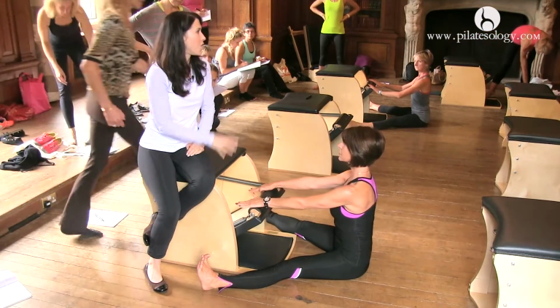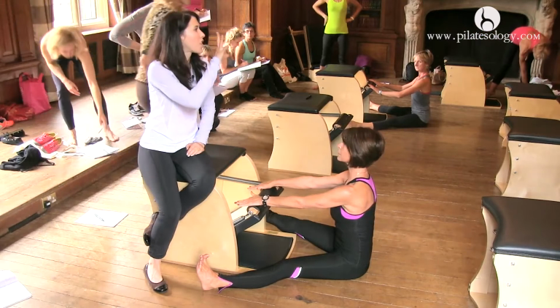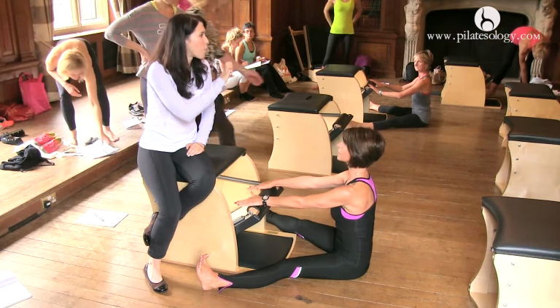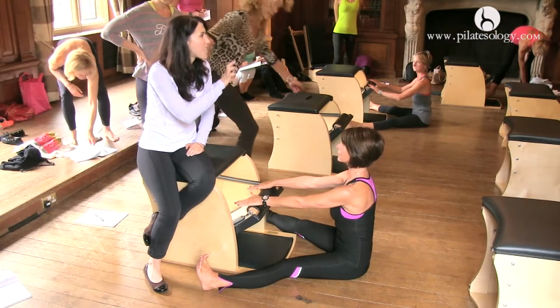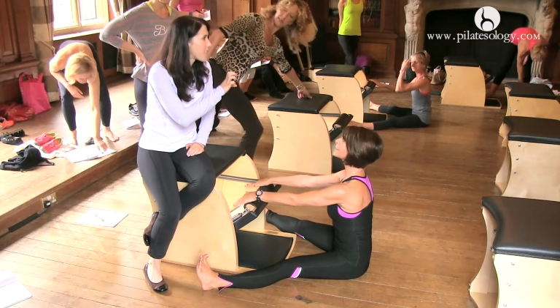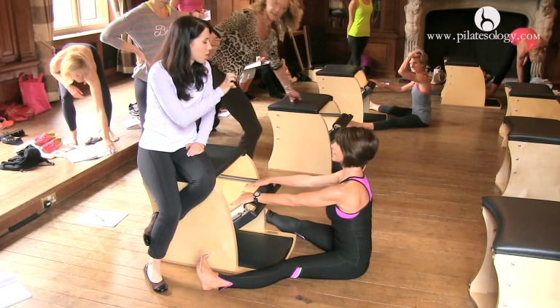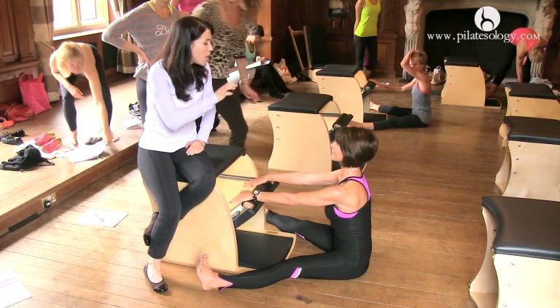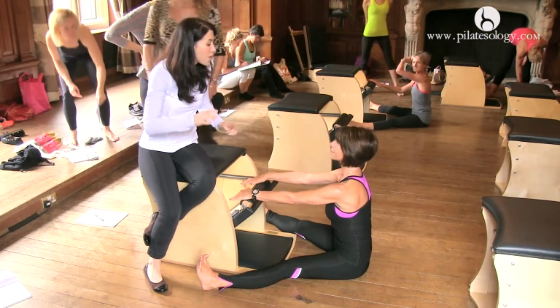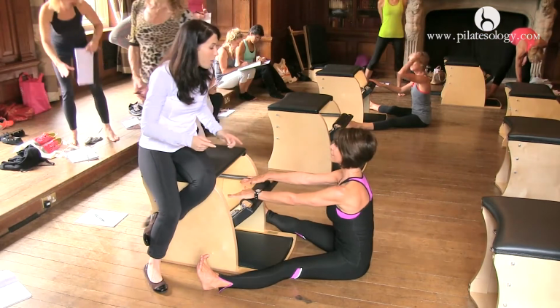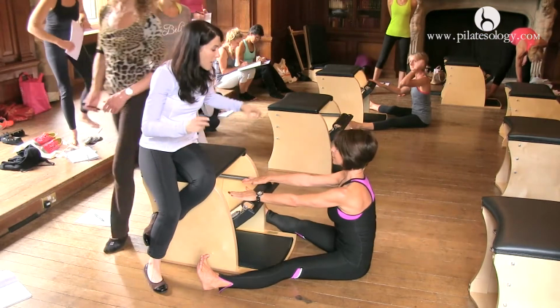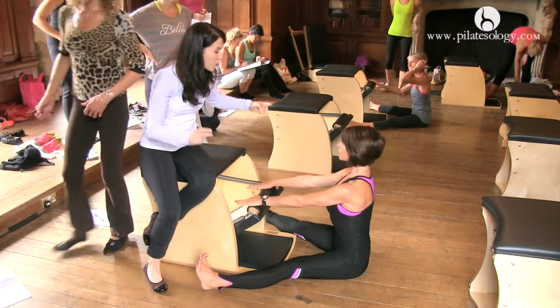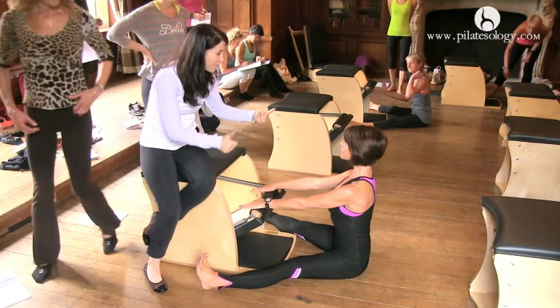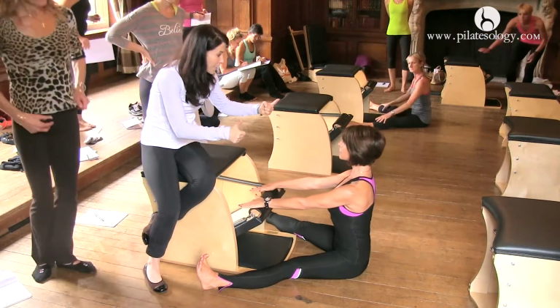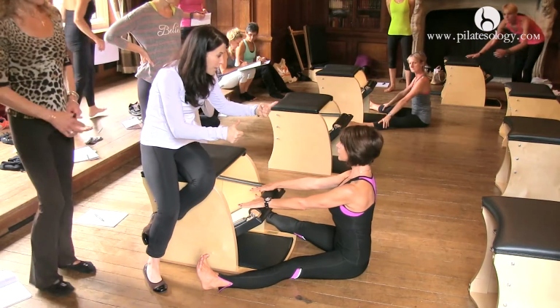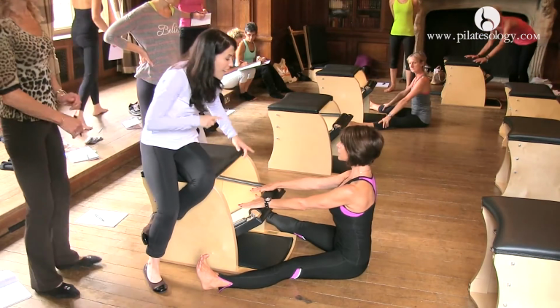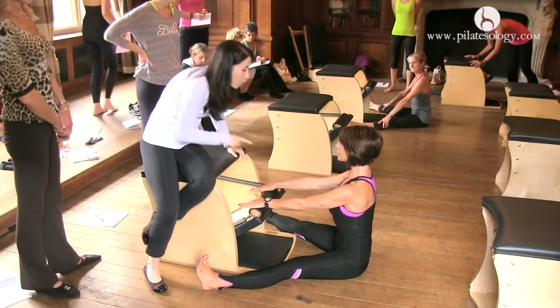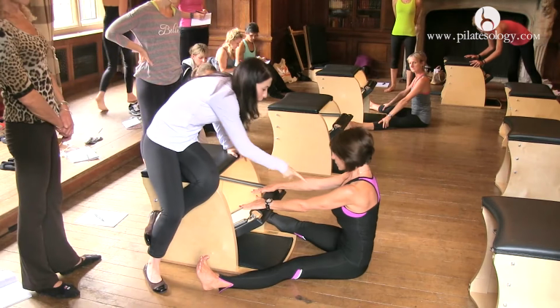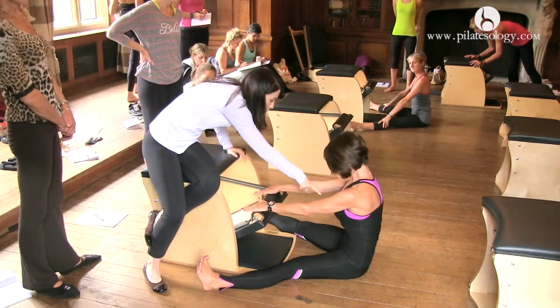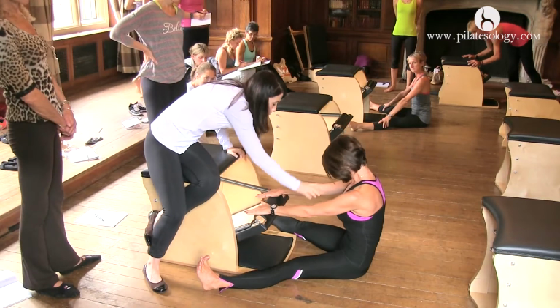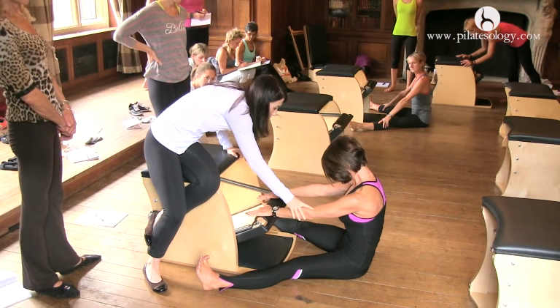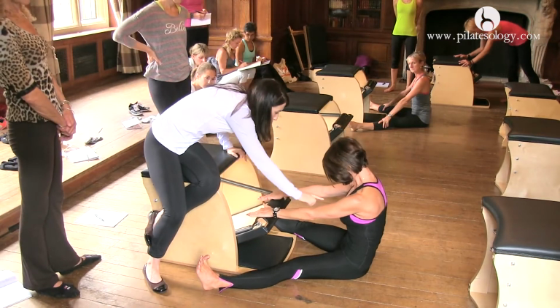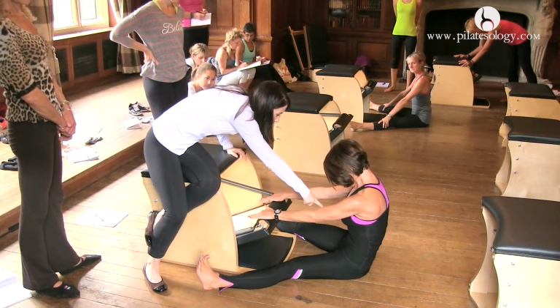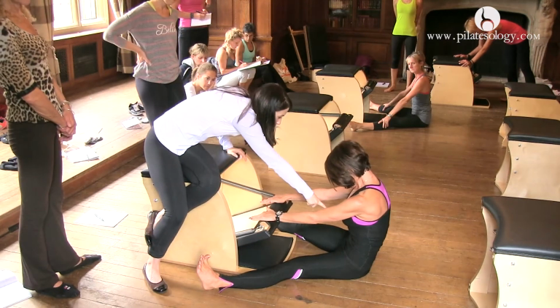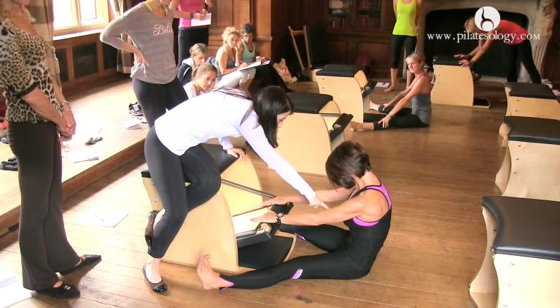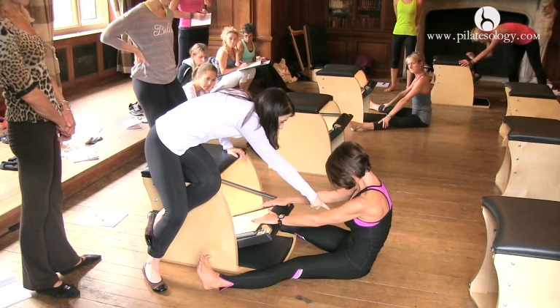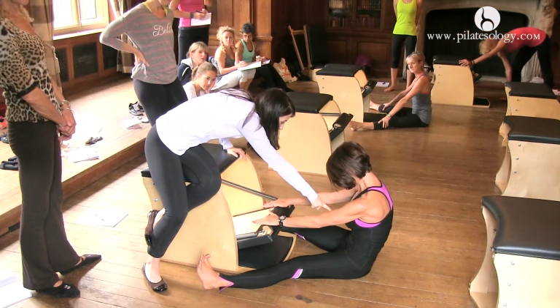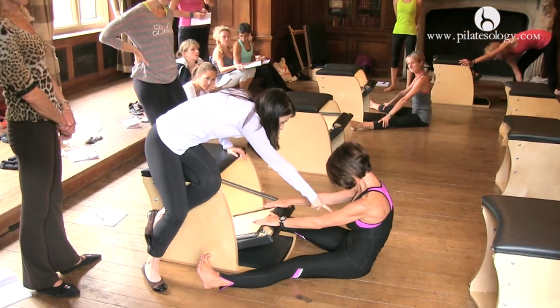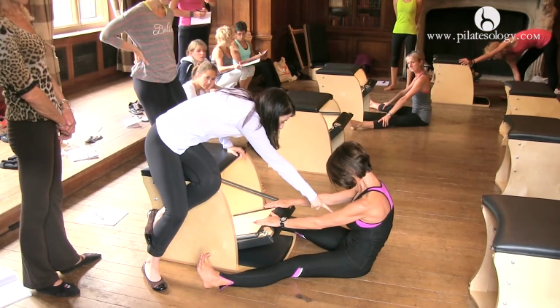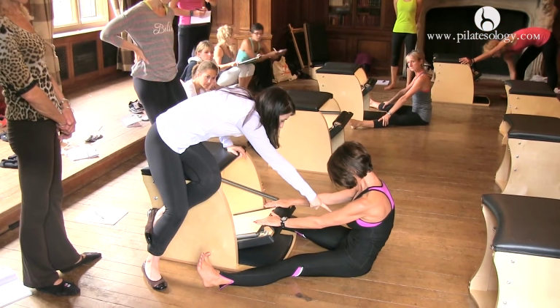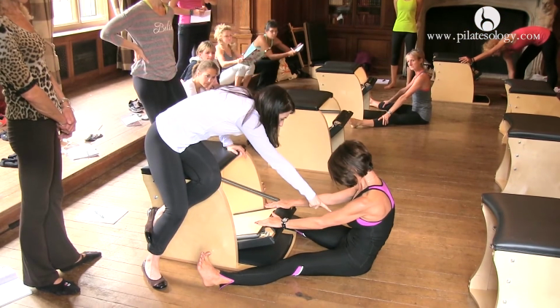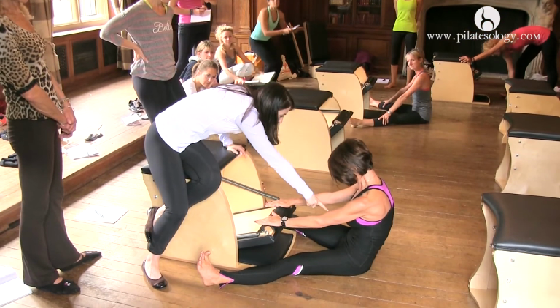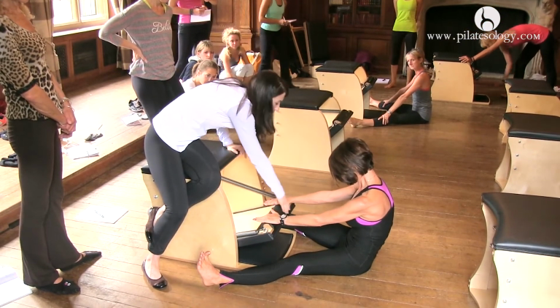She's just going to compress and slouch. So now, Elena, I want you to lift up and keep it. Now pull your powerhouse back and roll back. Scoop back. And come back up.